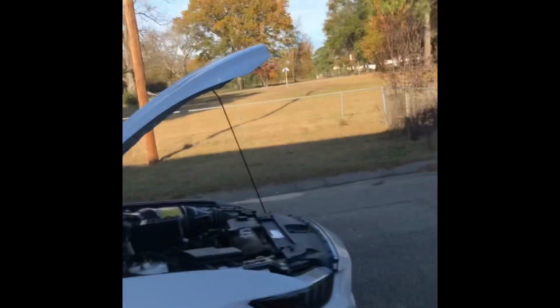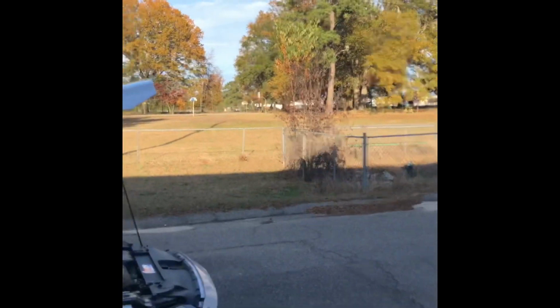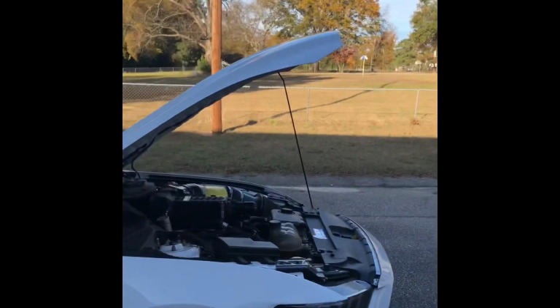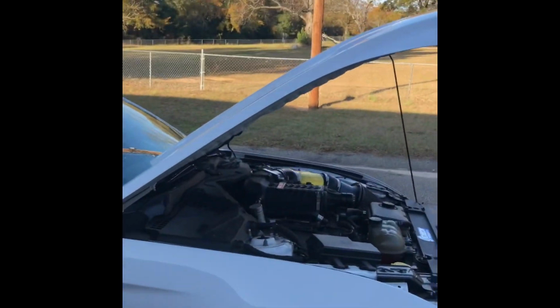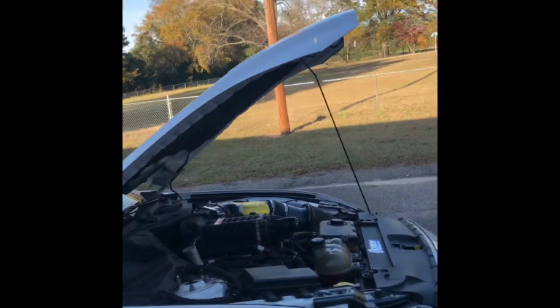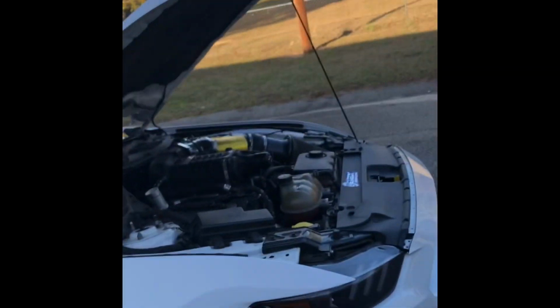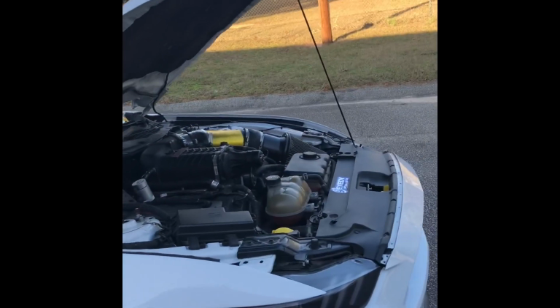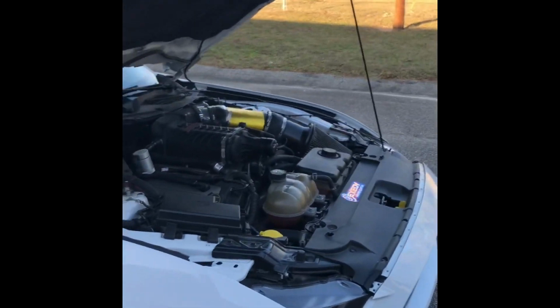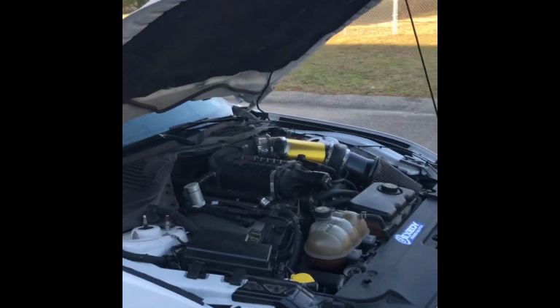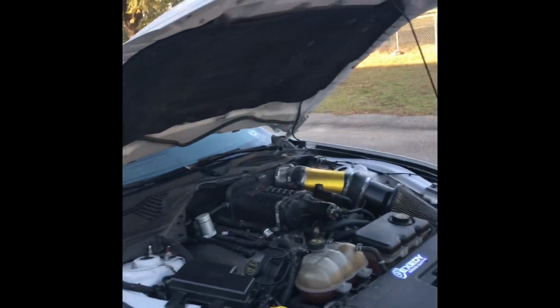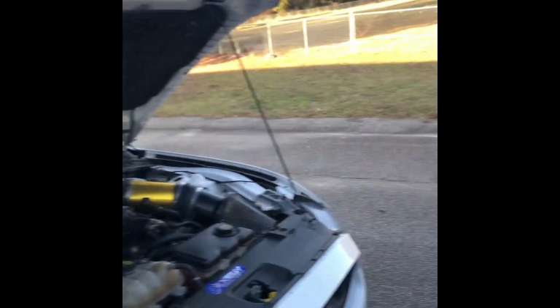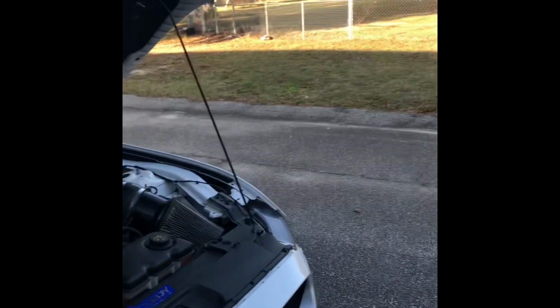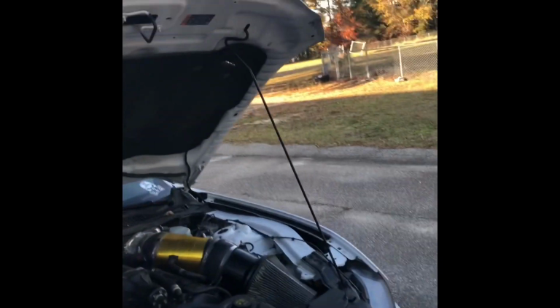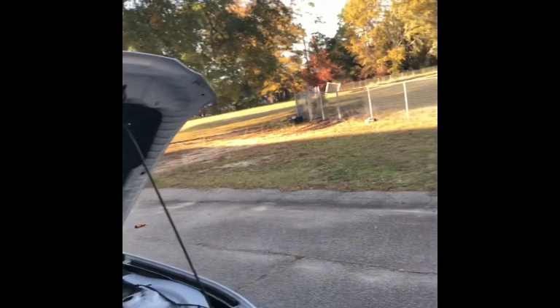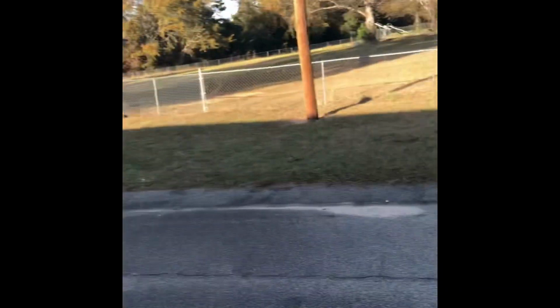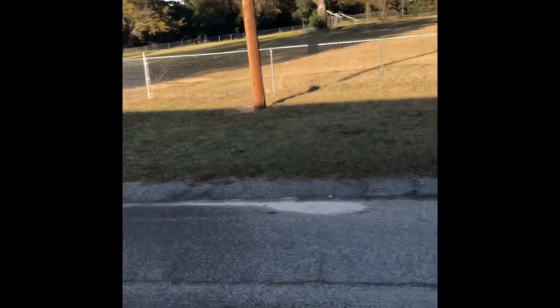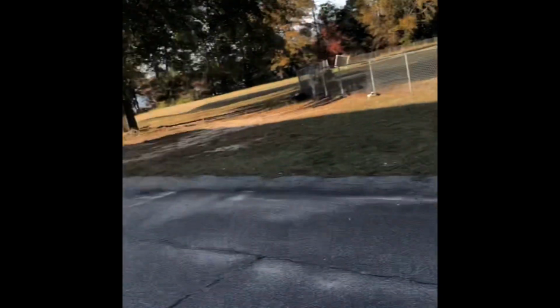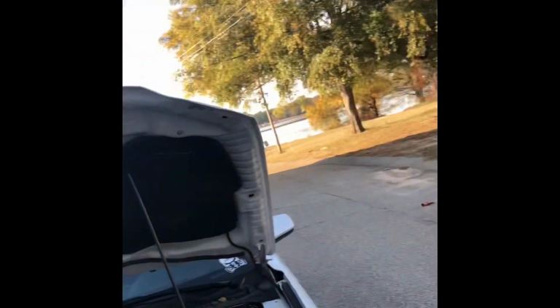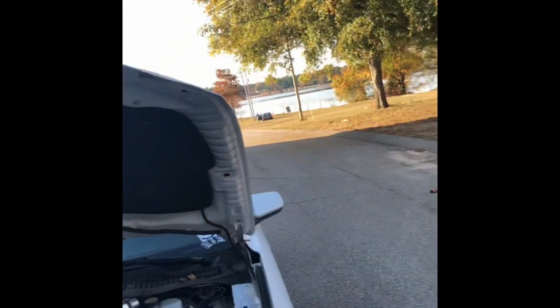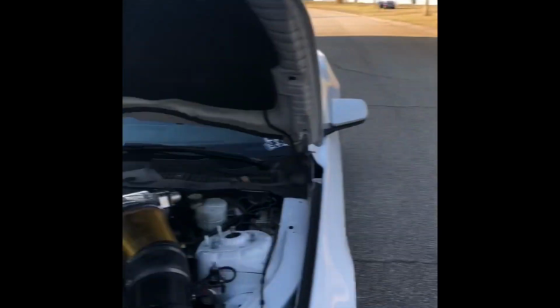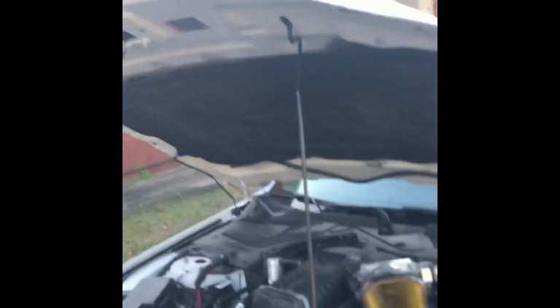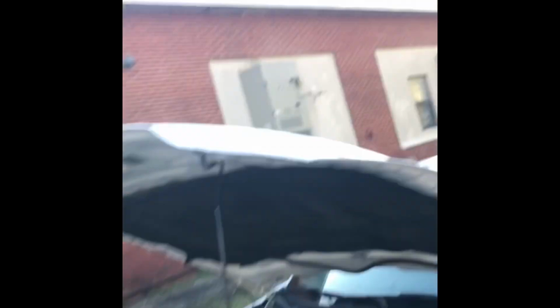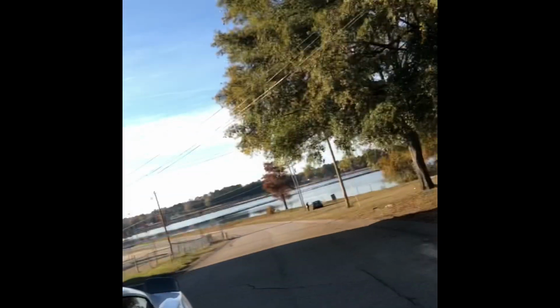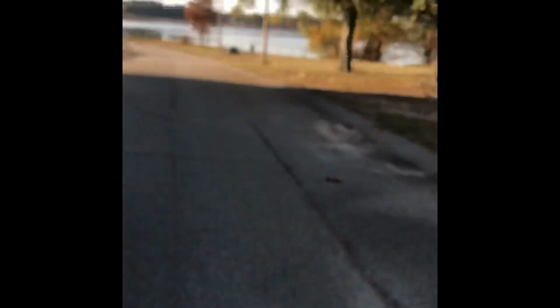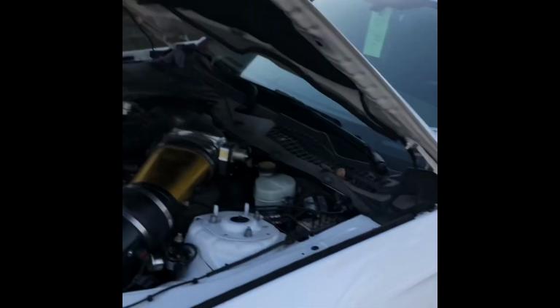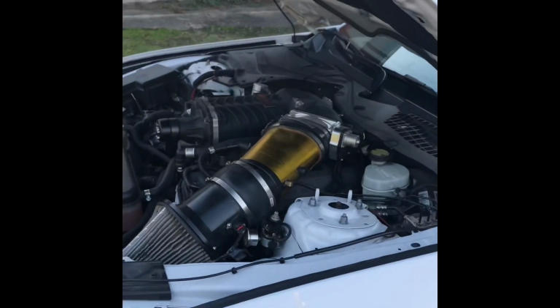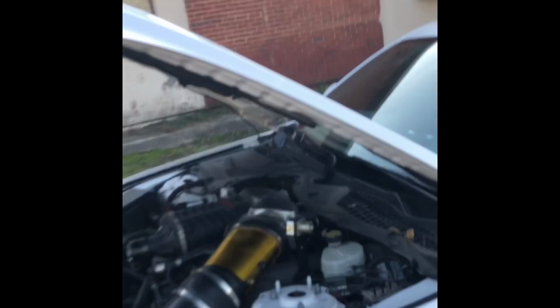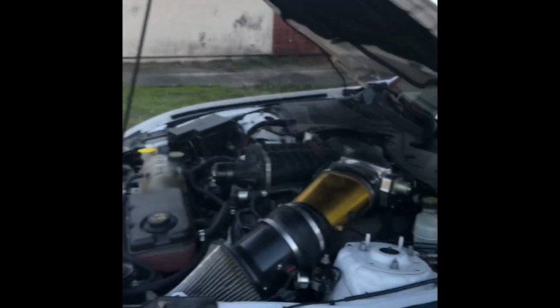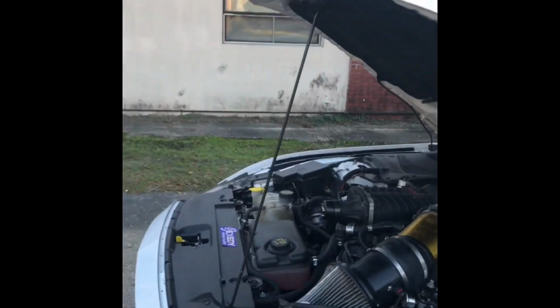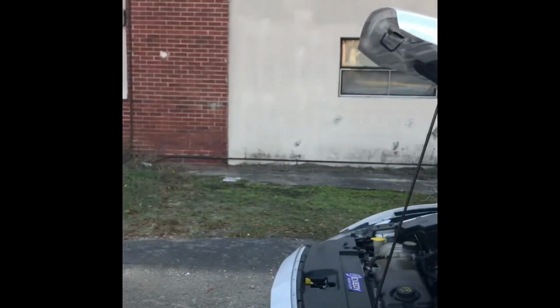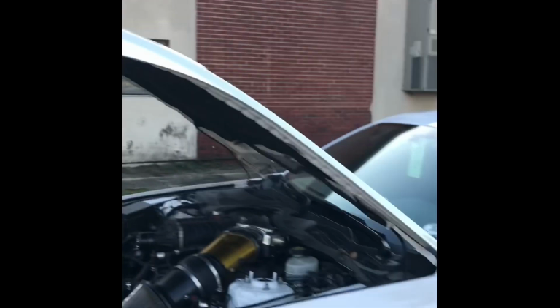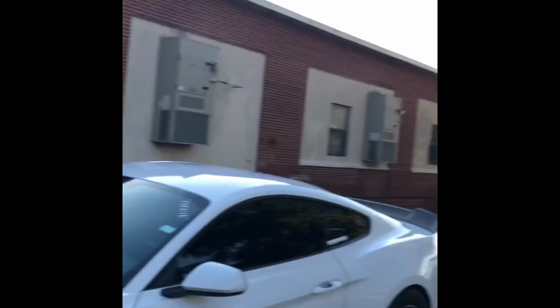We don't have a solid number on the car yet. On 93, as far as a guess, we can say about 750 to 780, maybe more on E85, but we haven't gotten the tune figured all the way out.